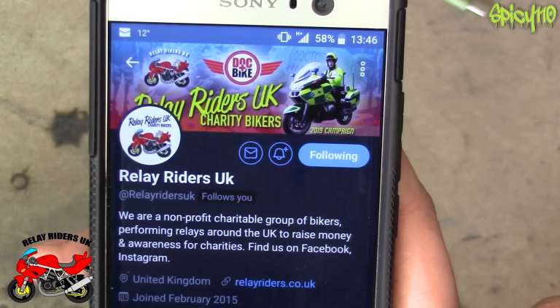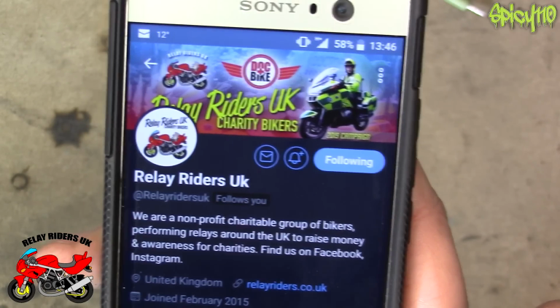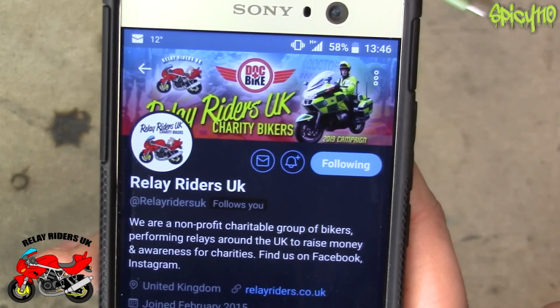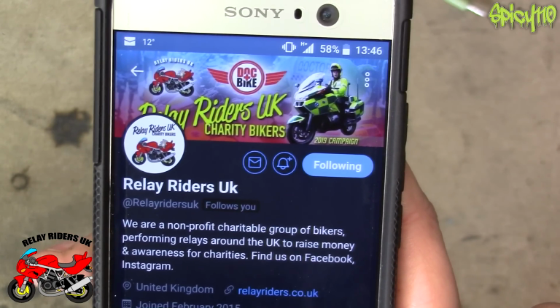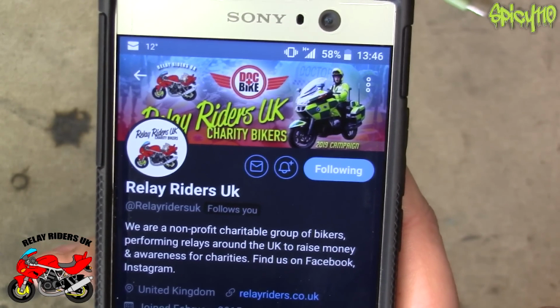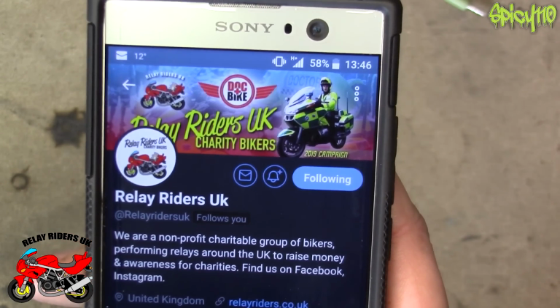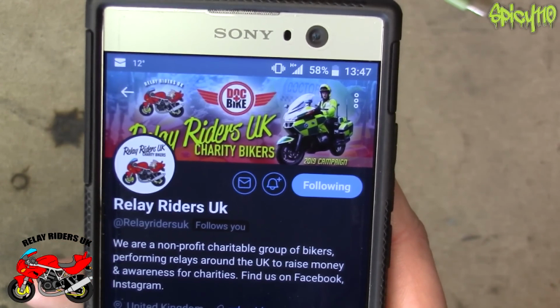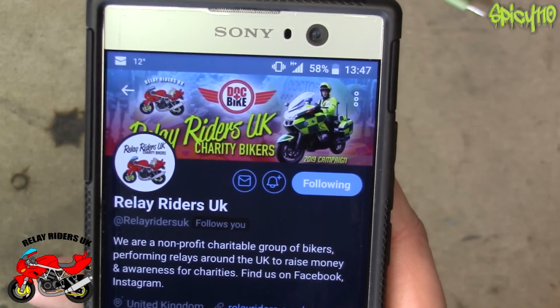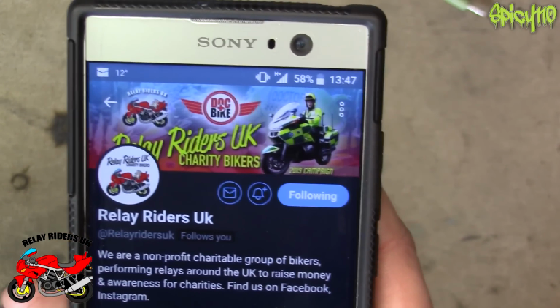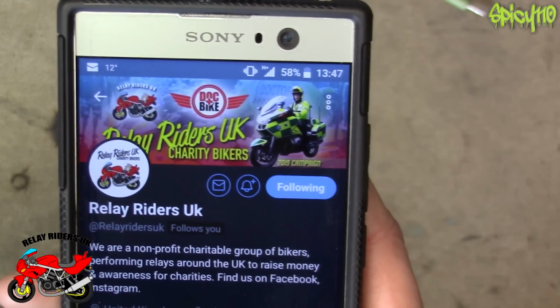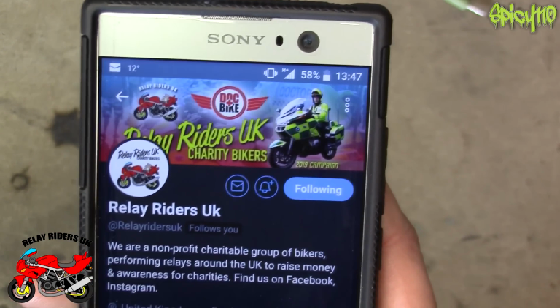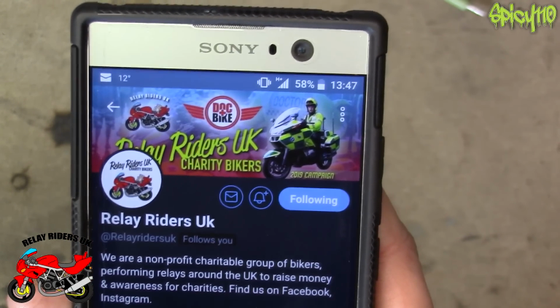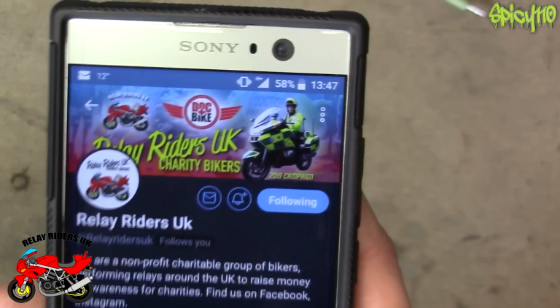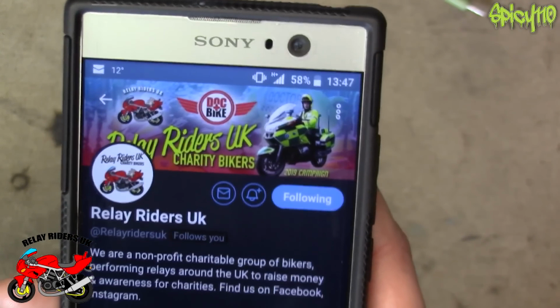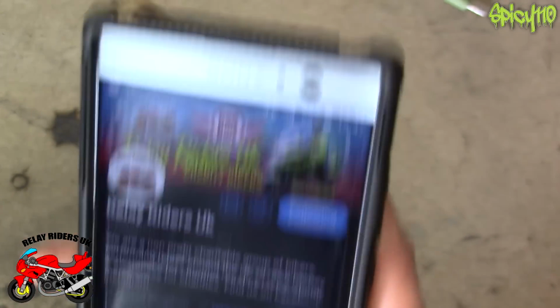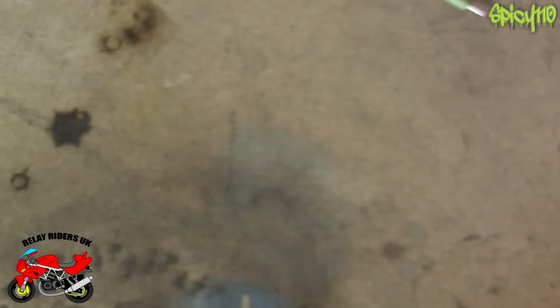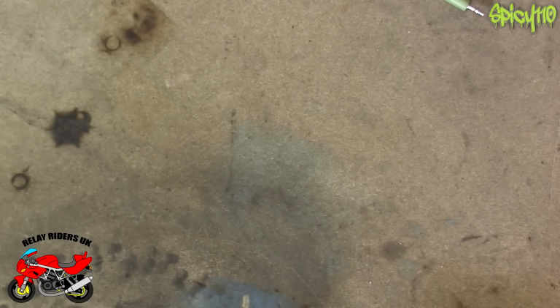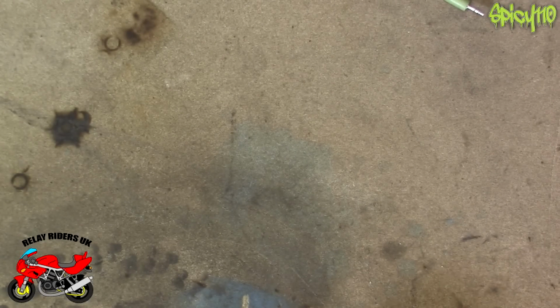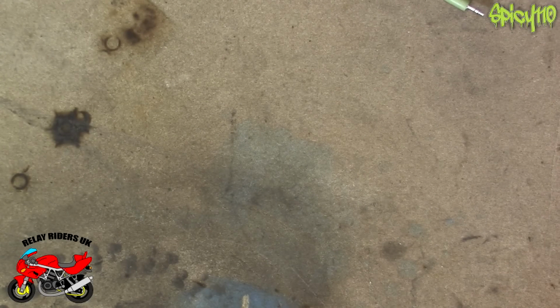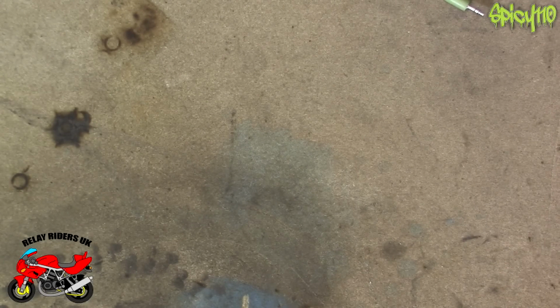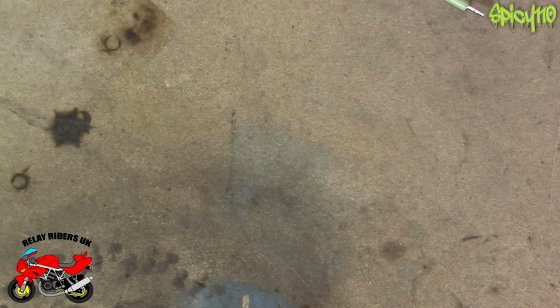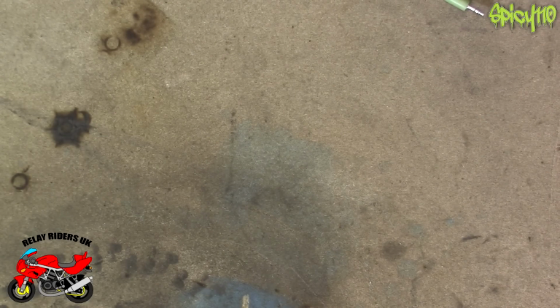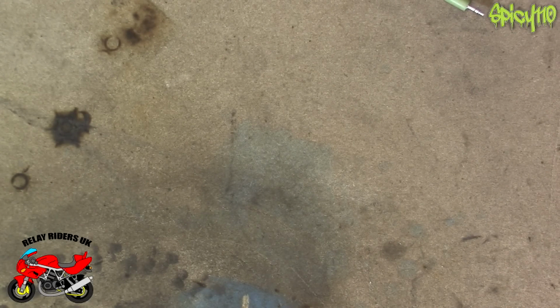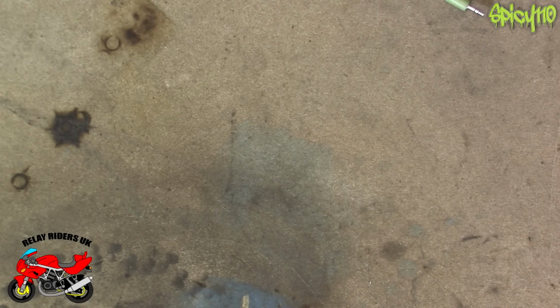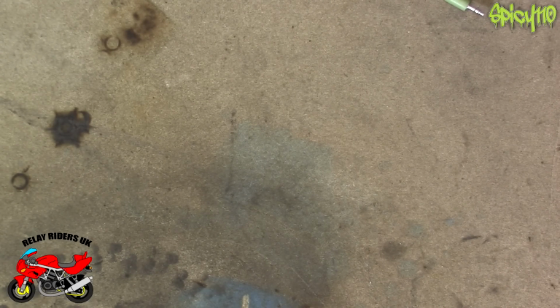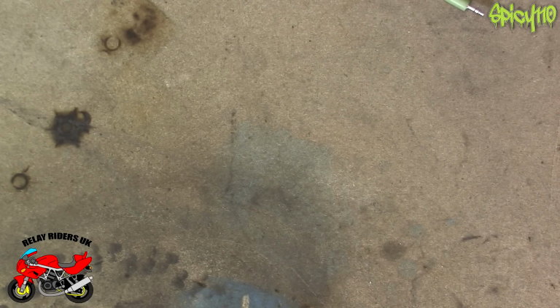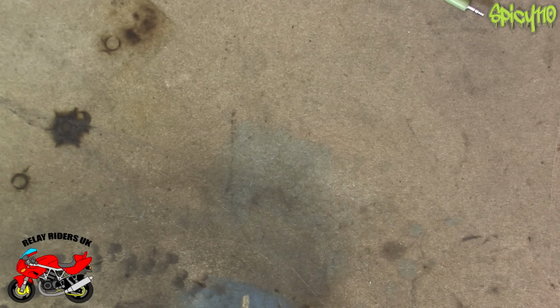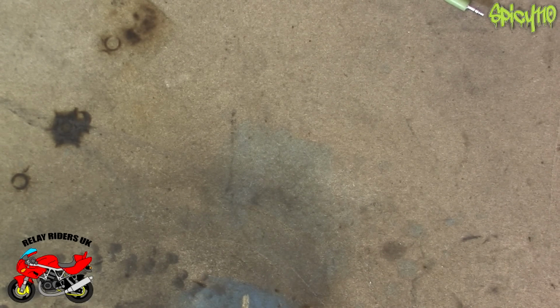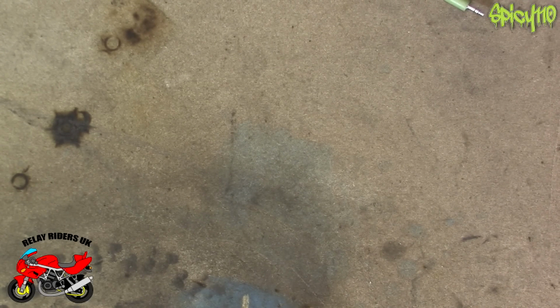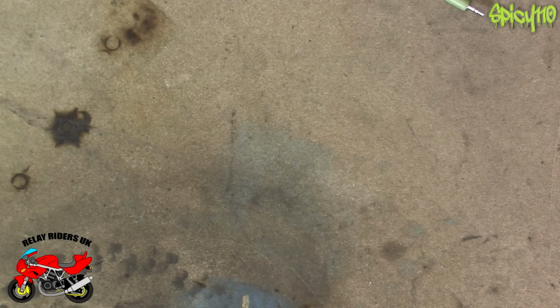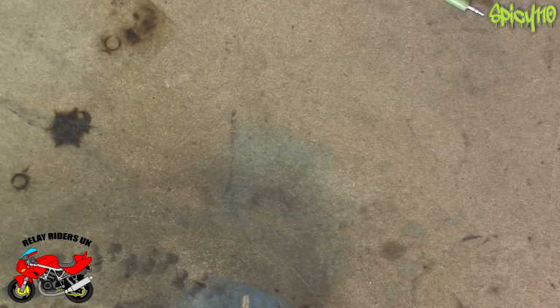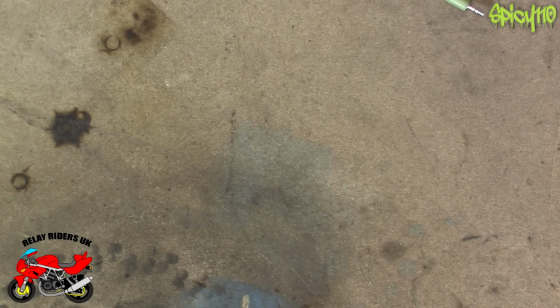Go and follow them on Twitter, Facebook, Instagram — they're around in a few places. I follow them on Twitter and have been helping promote them for a while. They're doing great work and raising good money, and they're not necessarily getting the recognition they deserve.